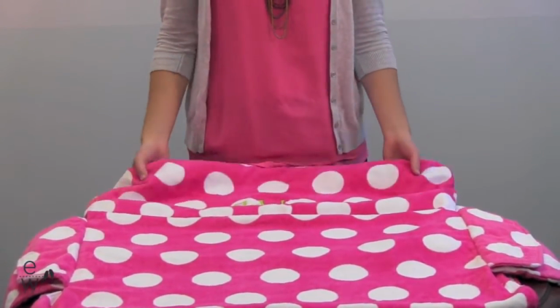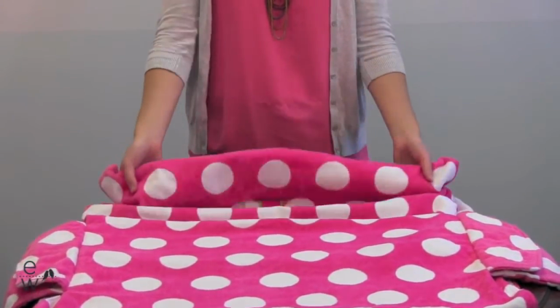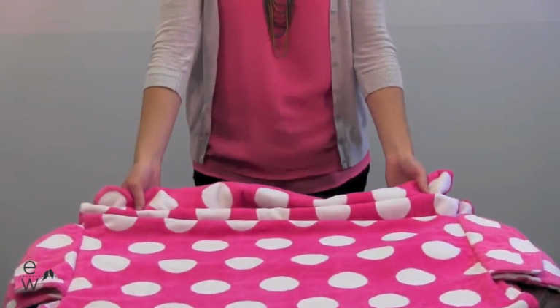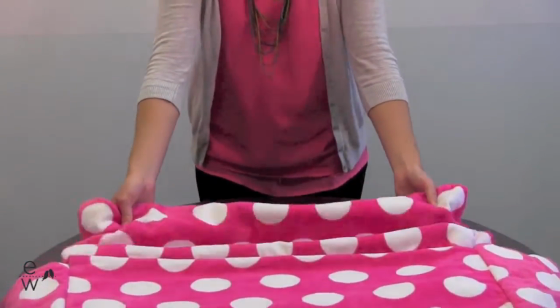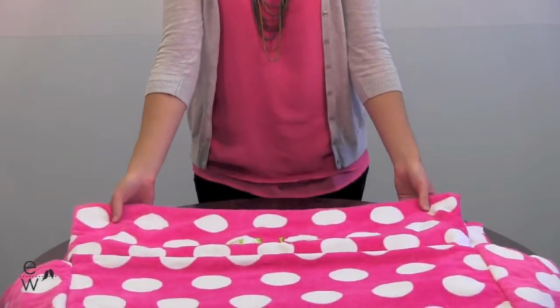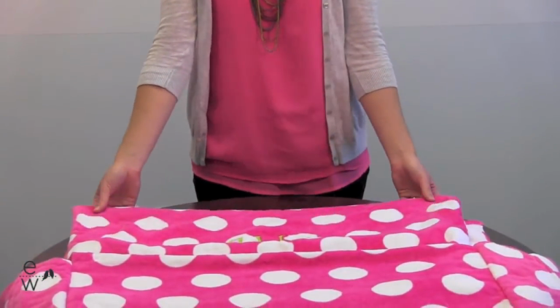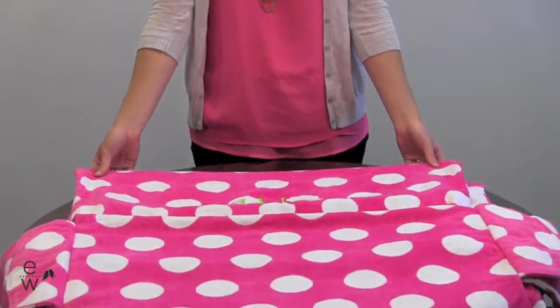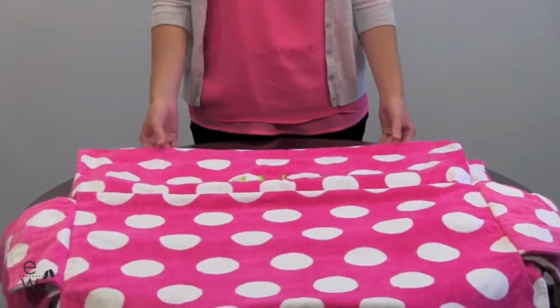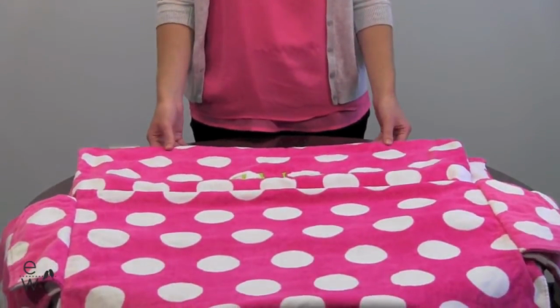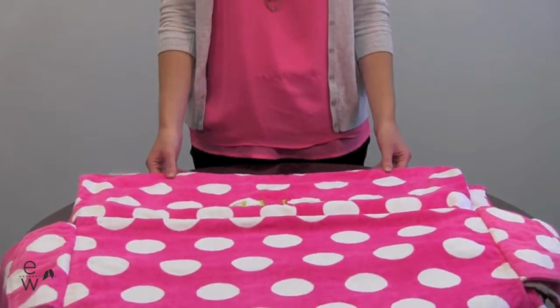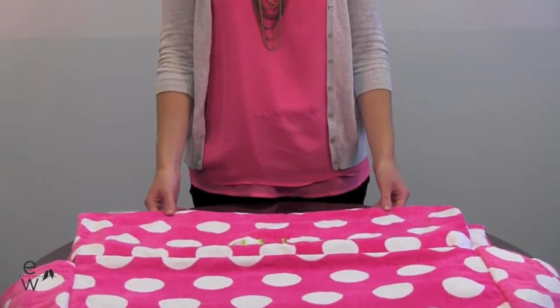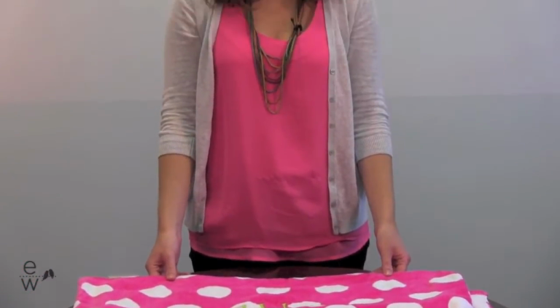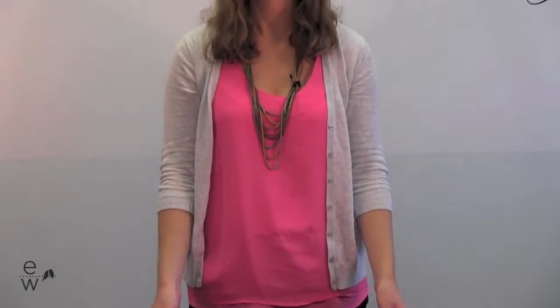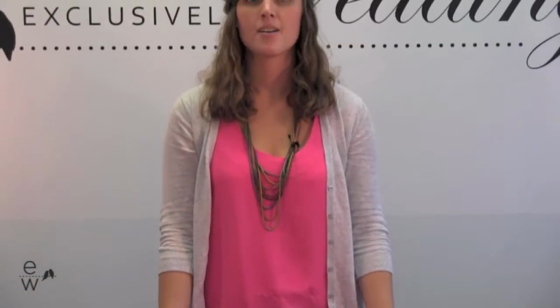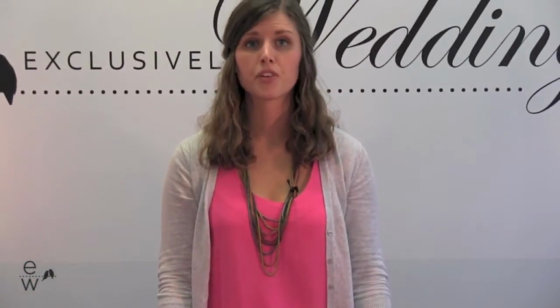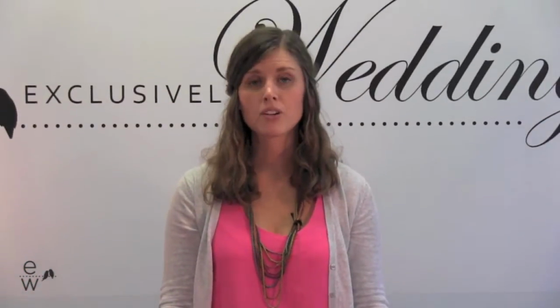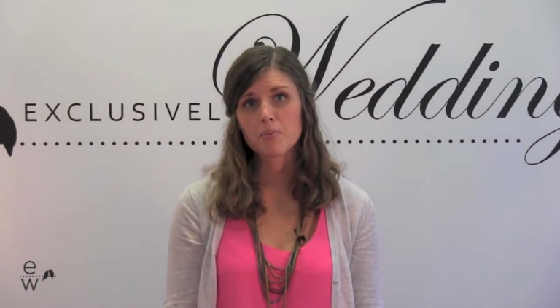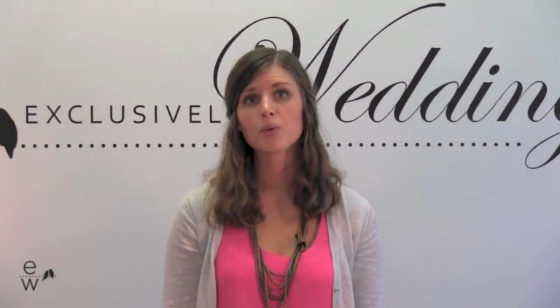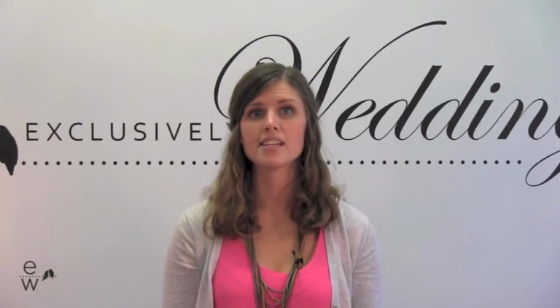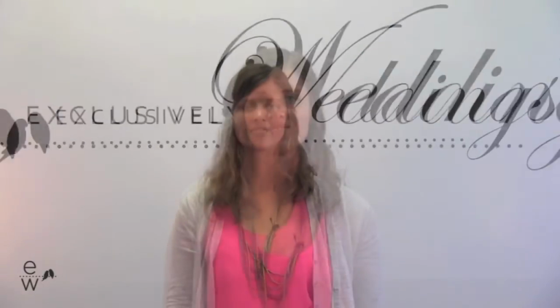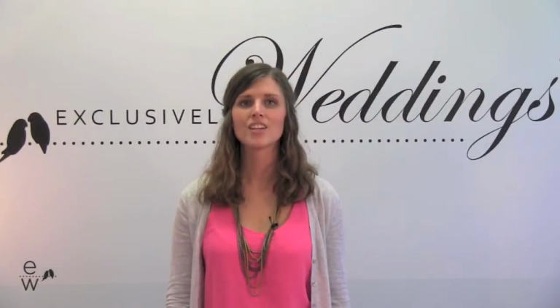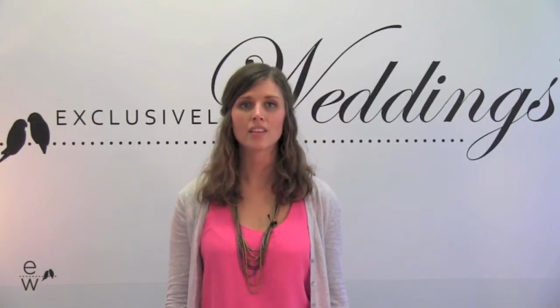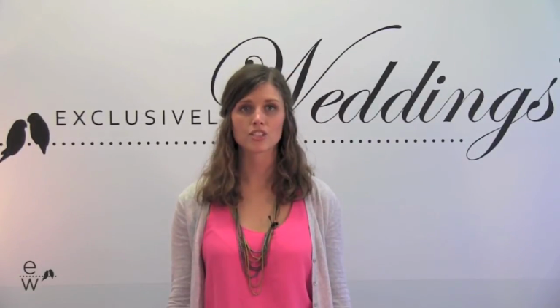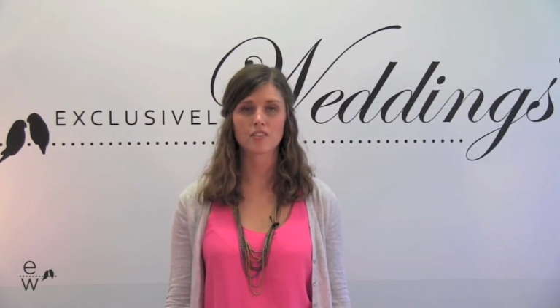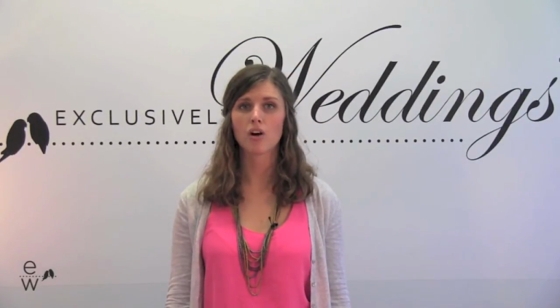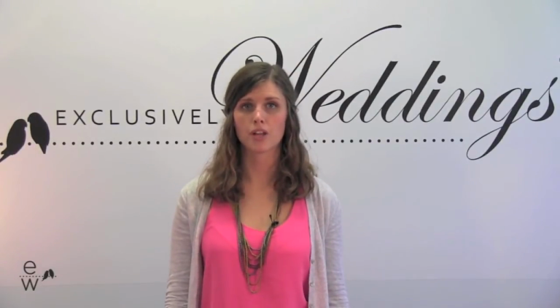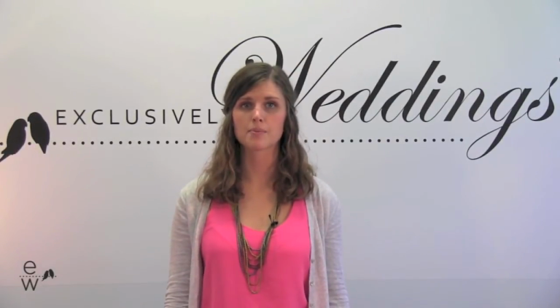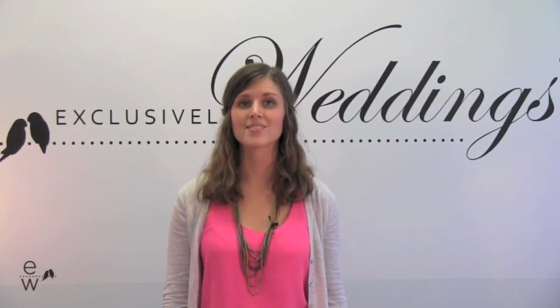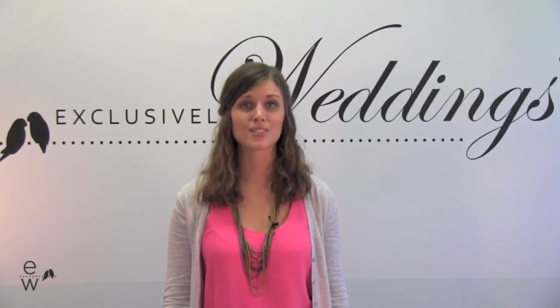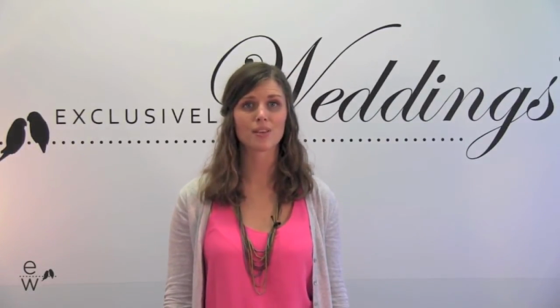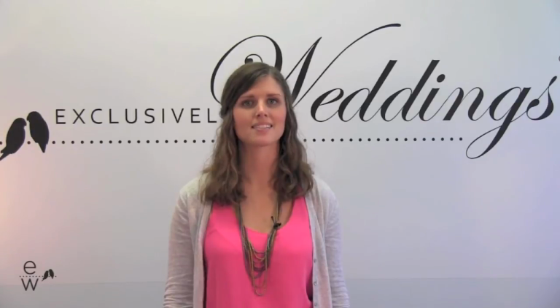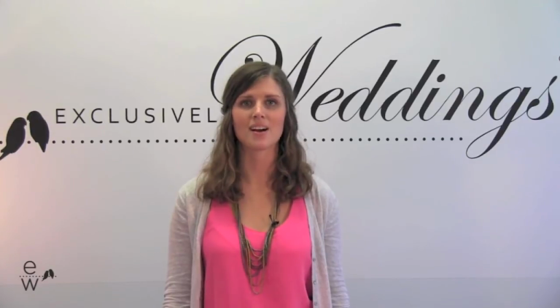It's a large towel and it's just a perfect gift for your bridesmaids or yourself for lounging by the pool or the beach. You can find the lounge chair cover and all of our other bridesmaids gifts at exclusivelyweddings.com.